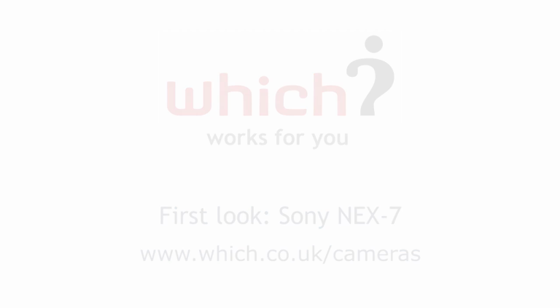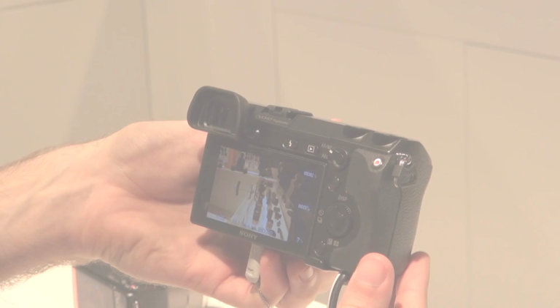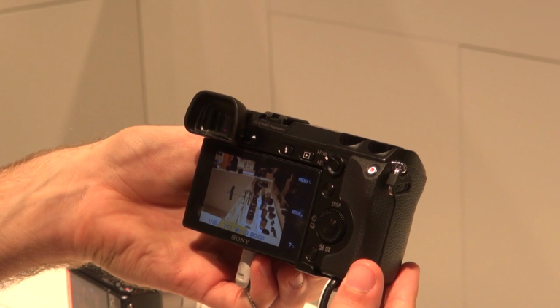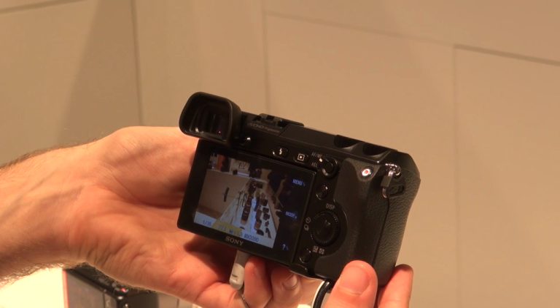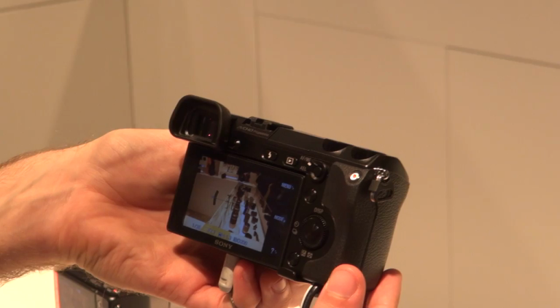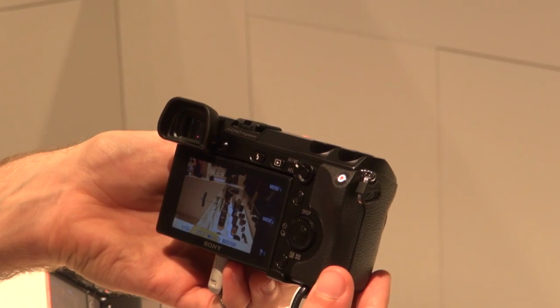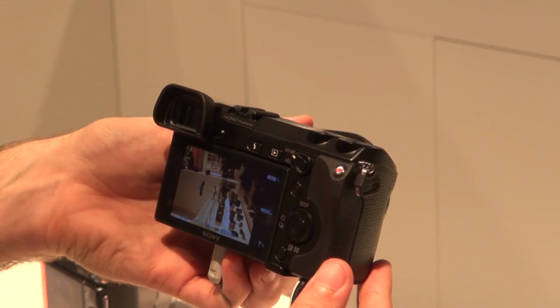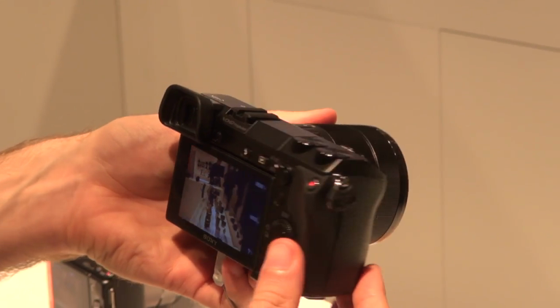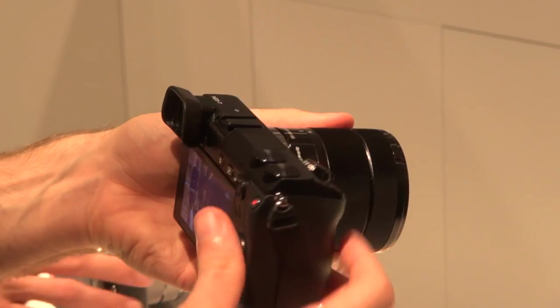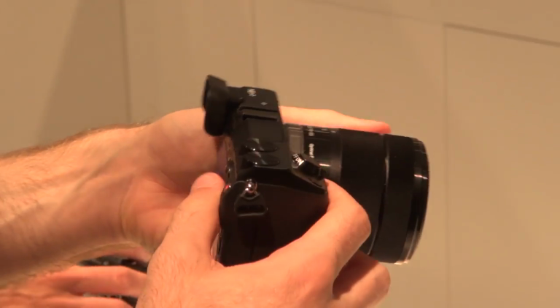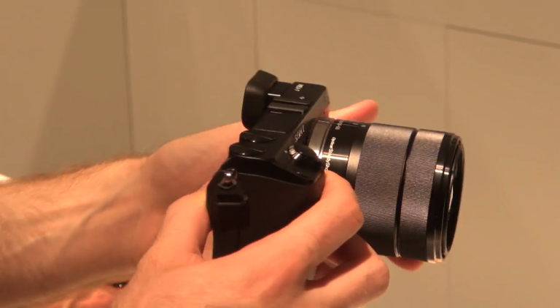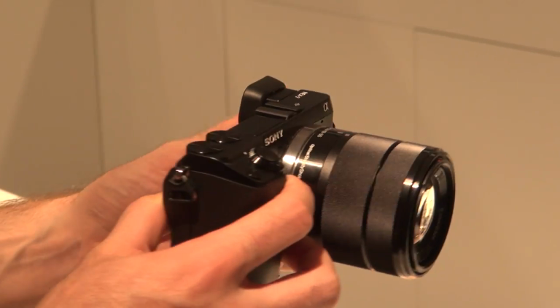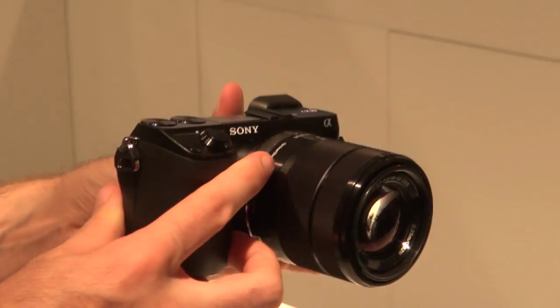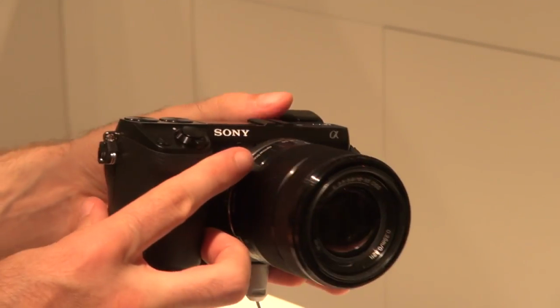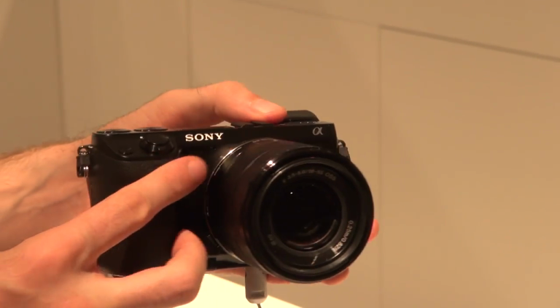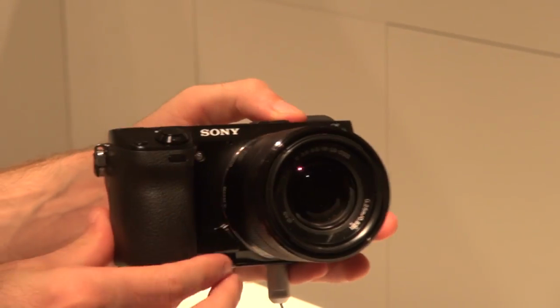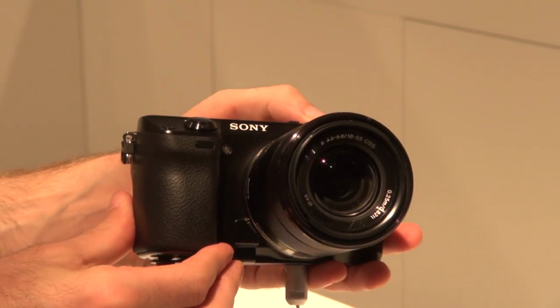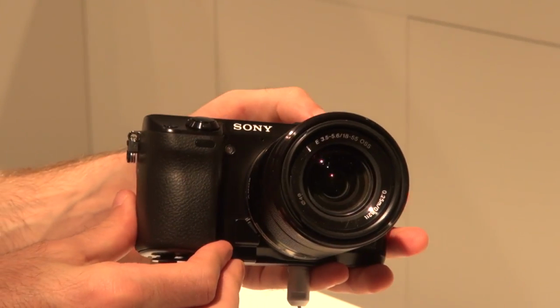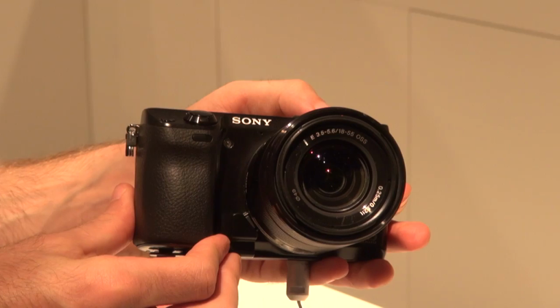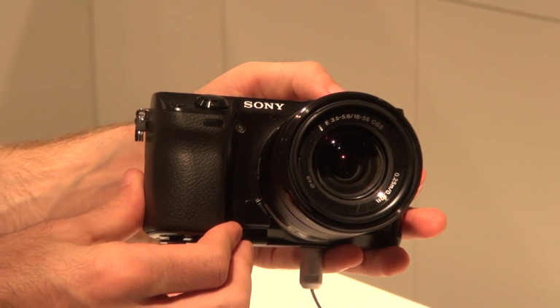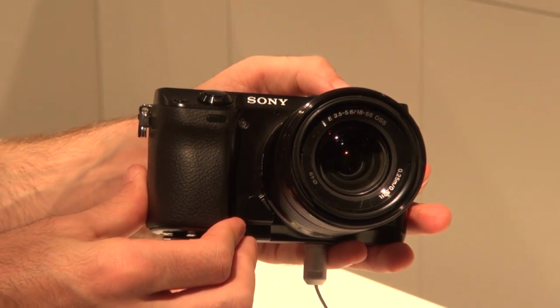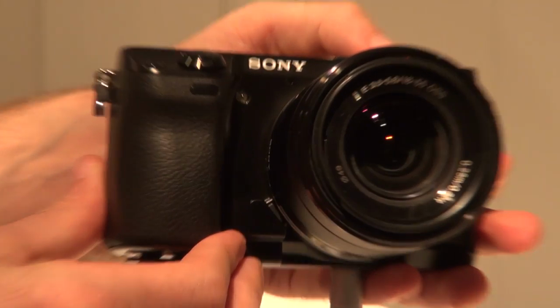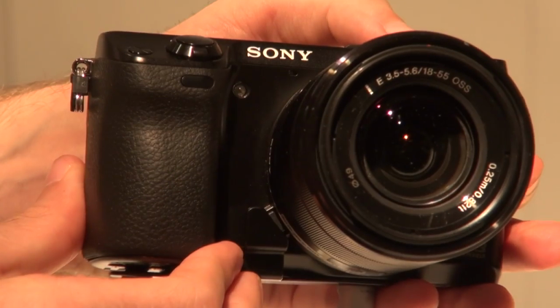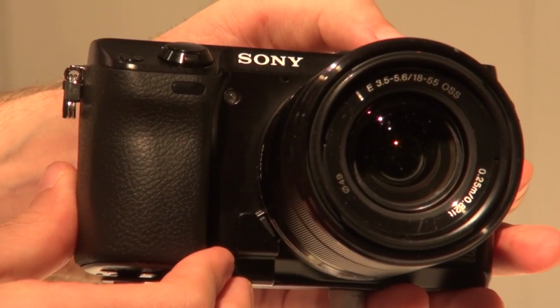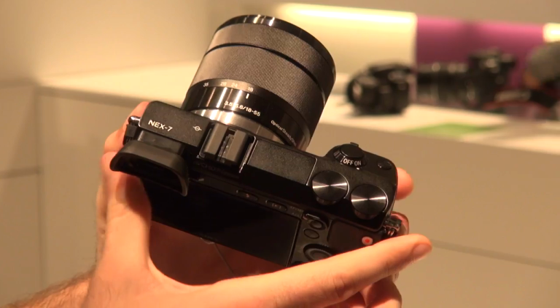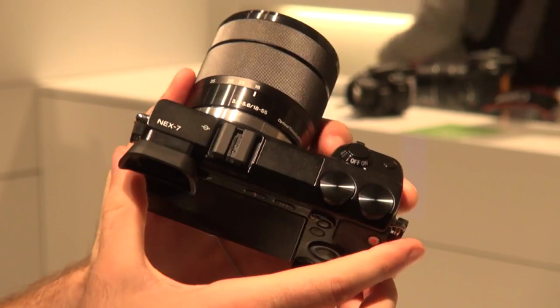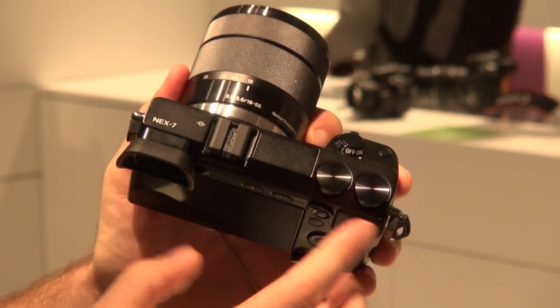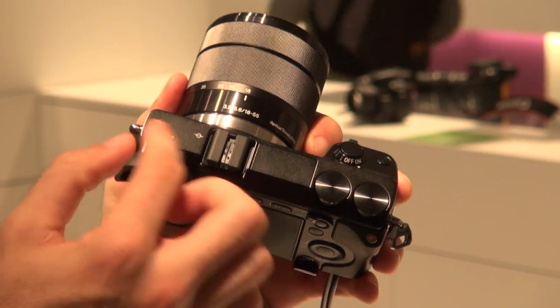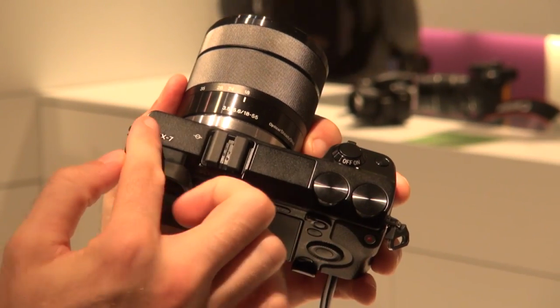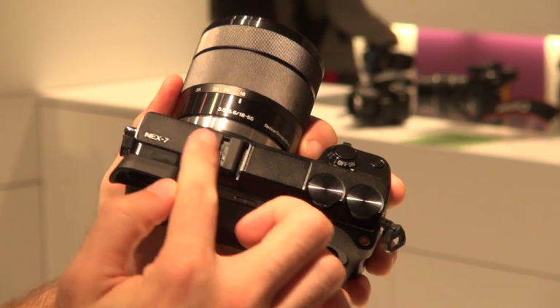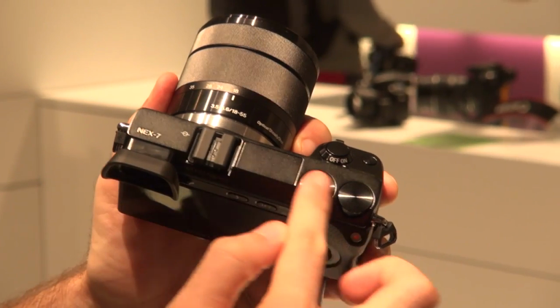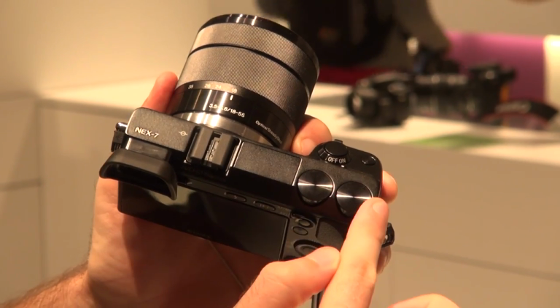This is the Sony NEX7 Compact System camera. It's a 24 megapixel camera with a digital SLR size sensor. However, as you can see, it's a much more portable alternative to a digital SLR — it's much slimmer.